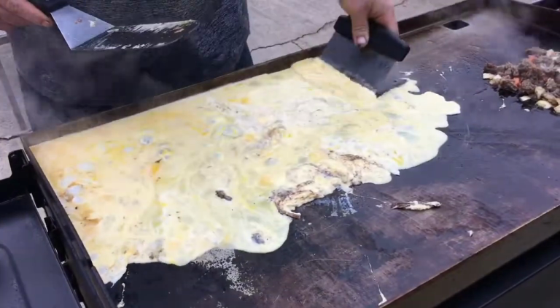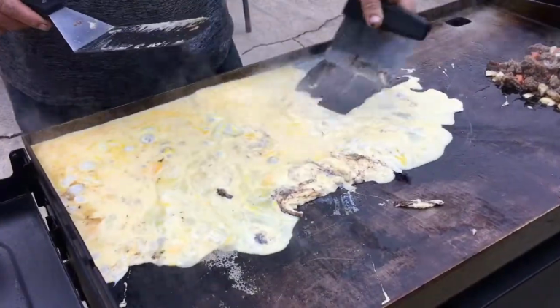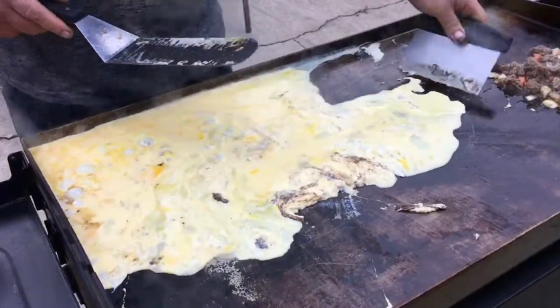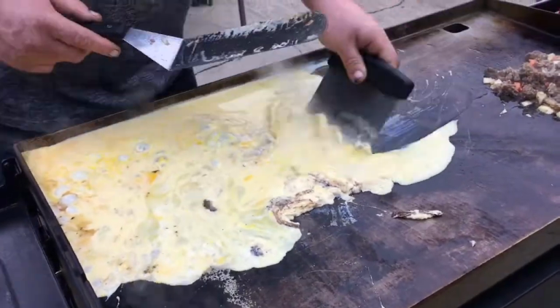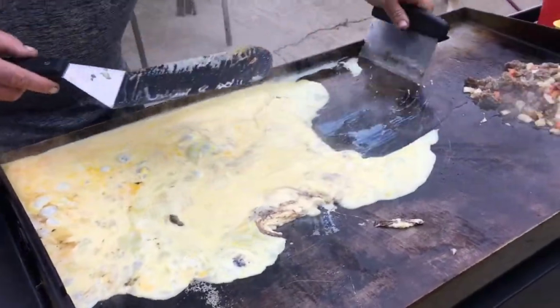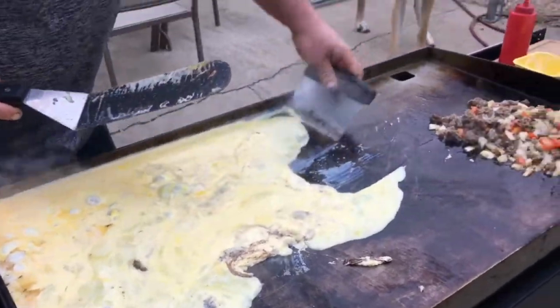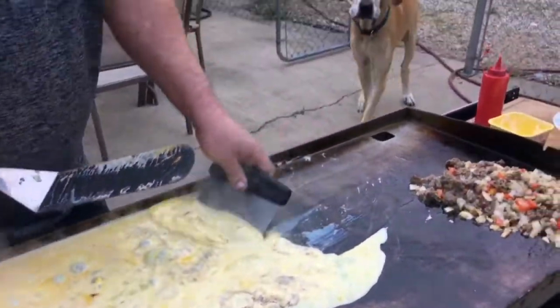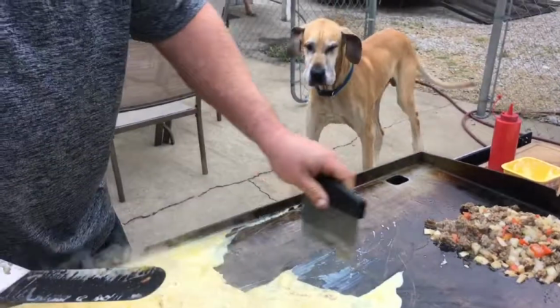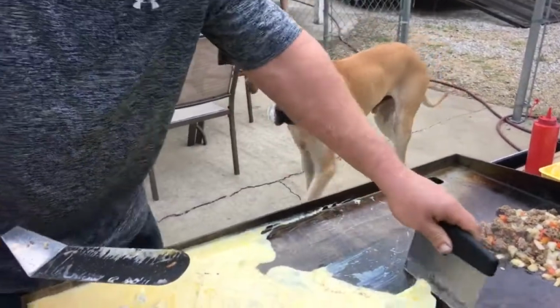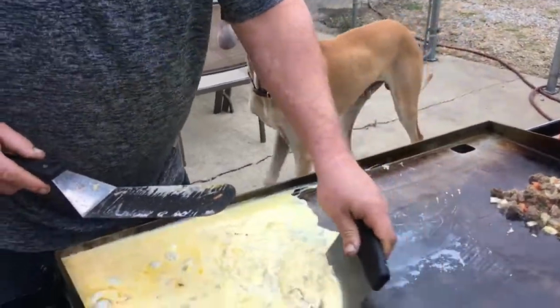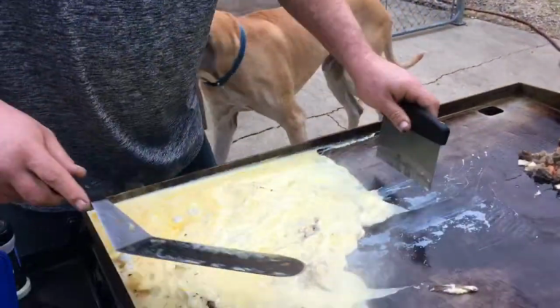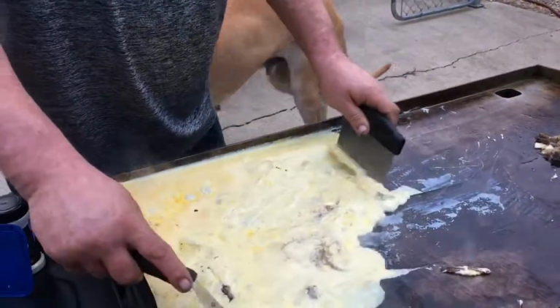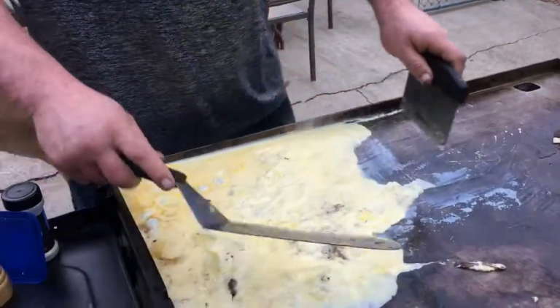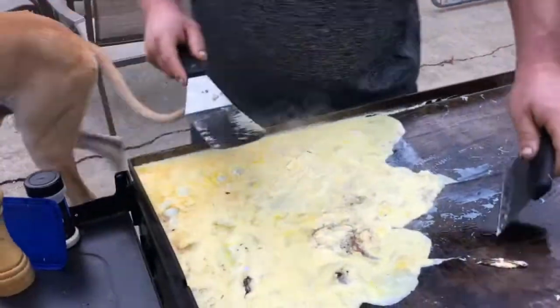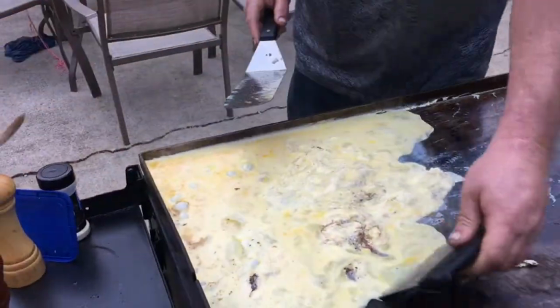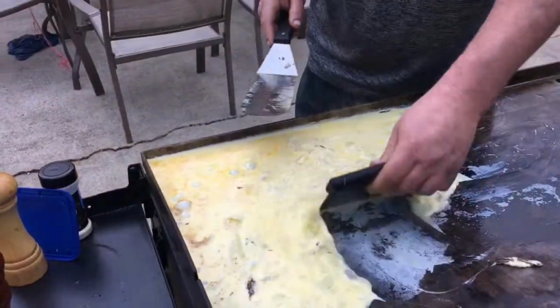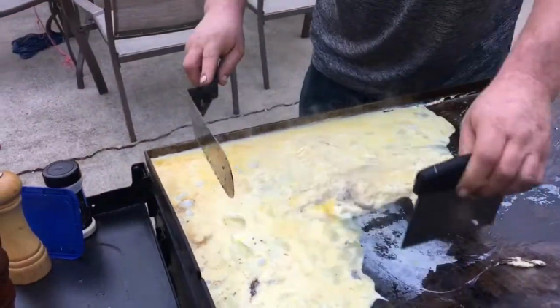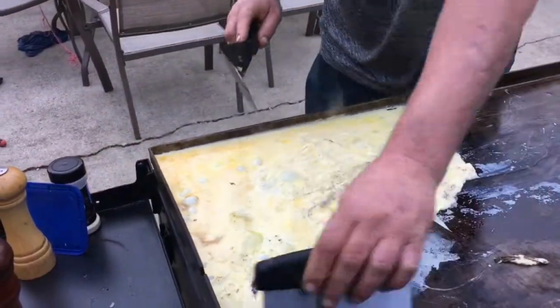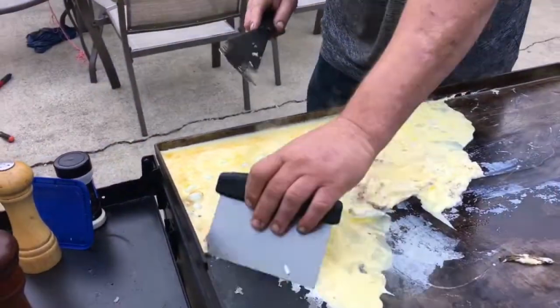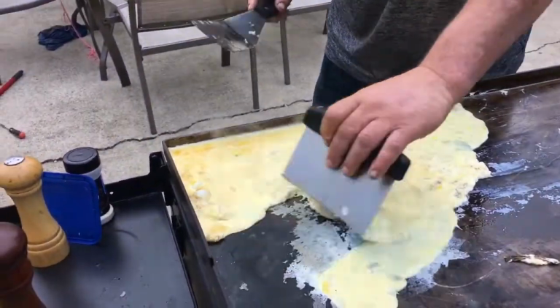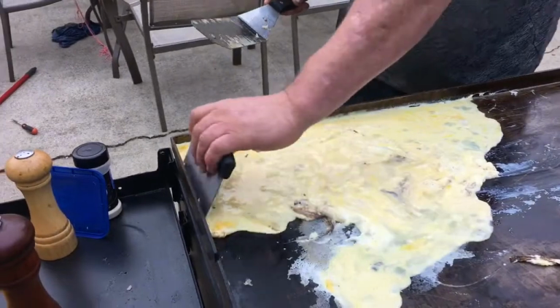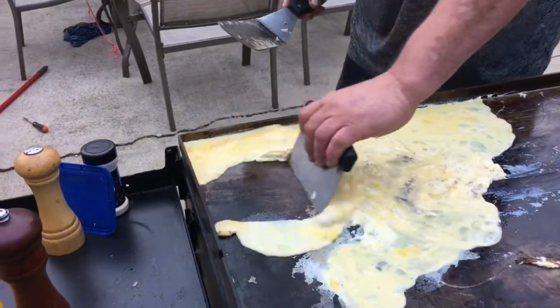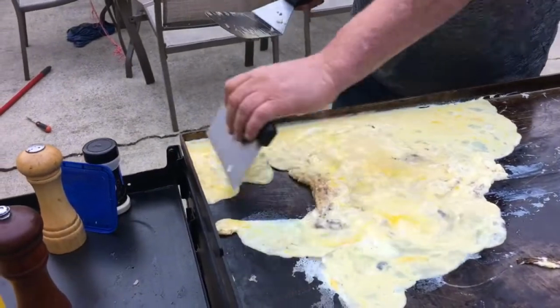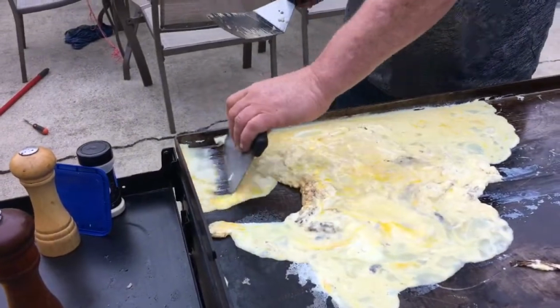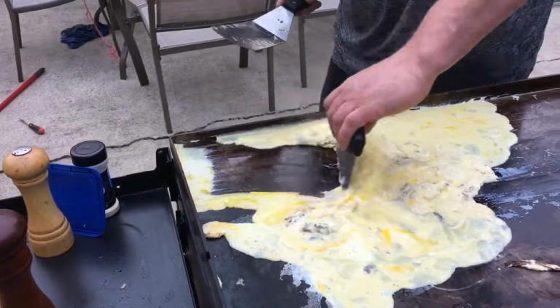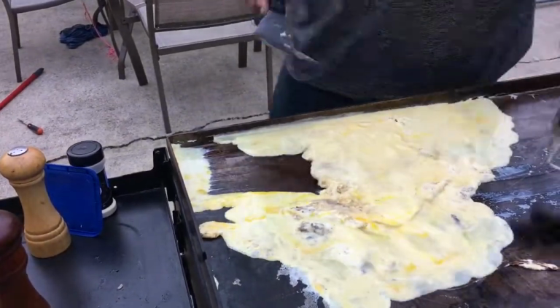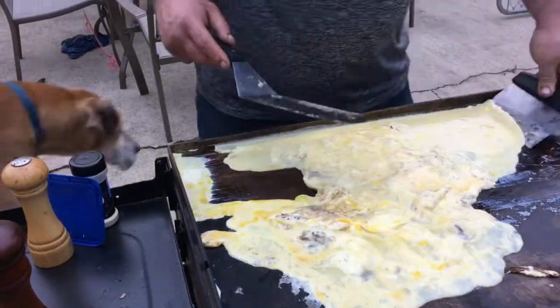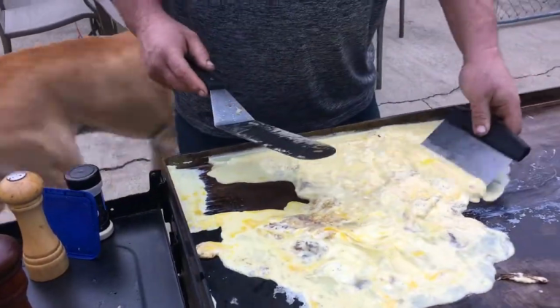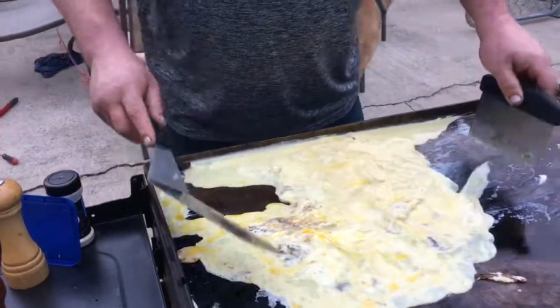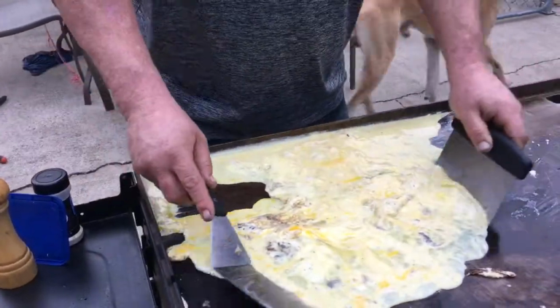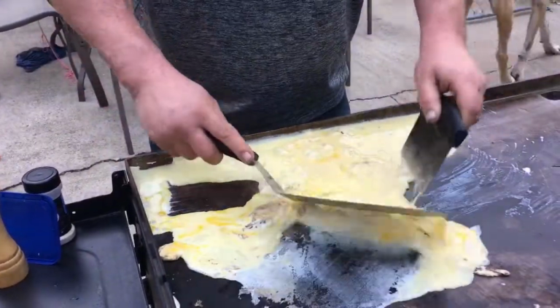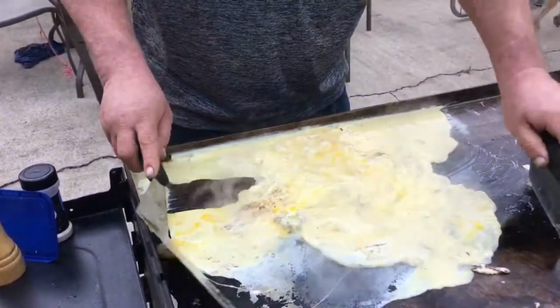What are you barking at, huh? Are you jelly? You want some breakfast burritos? I think the dog is hungry too.